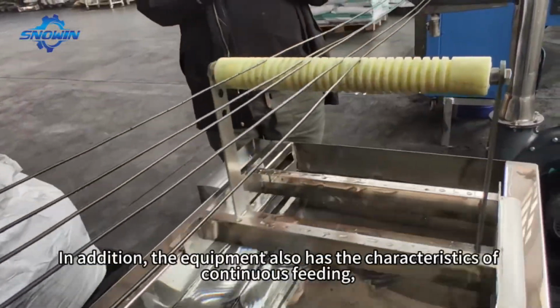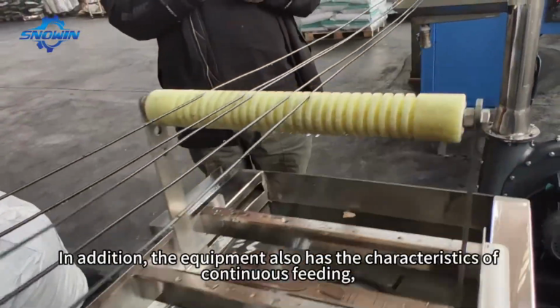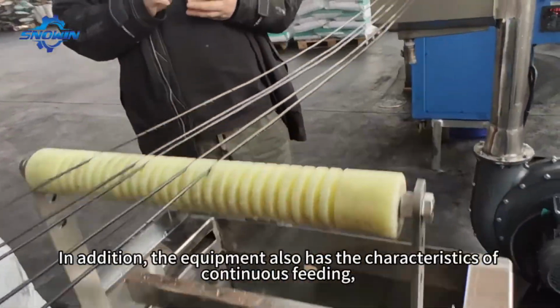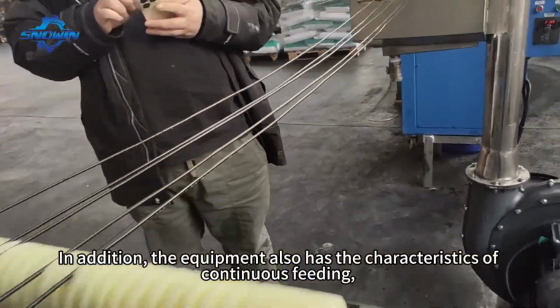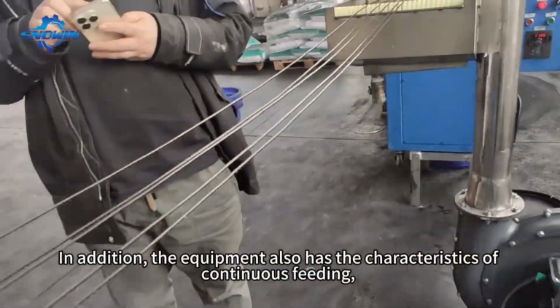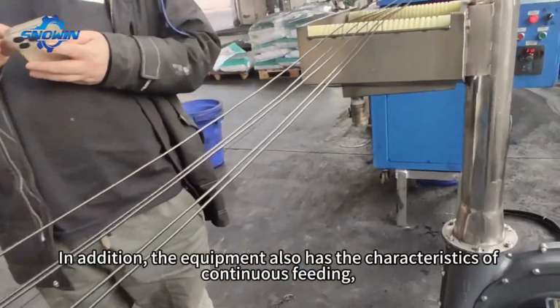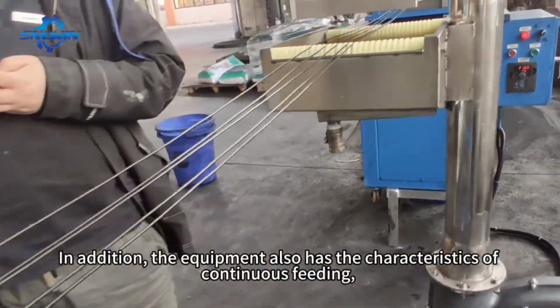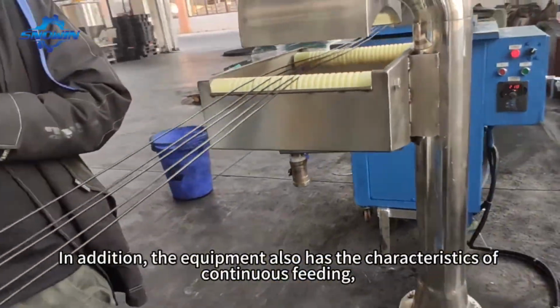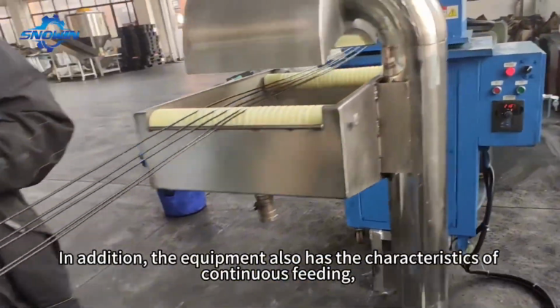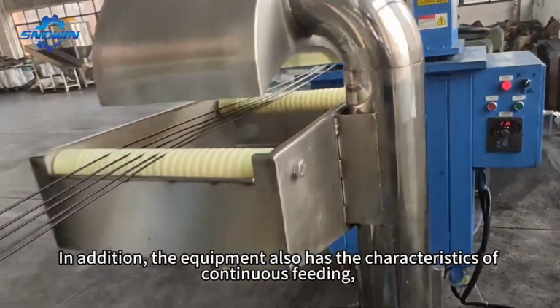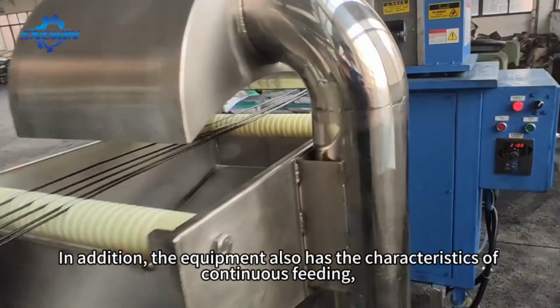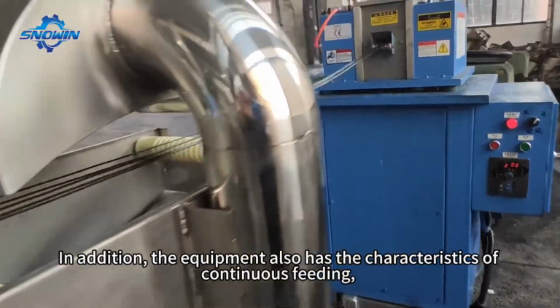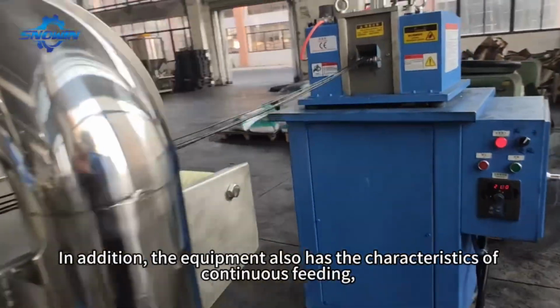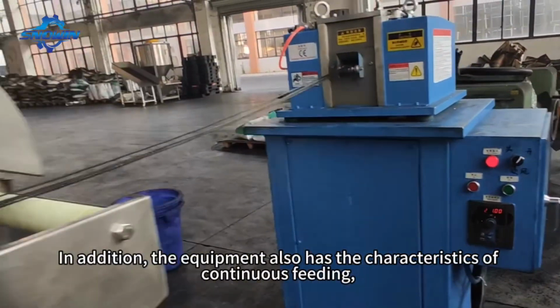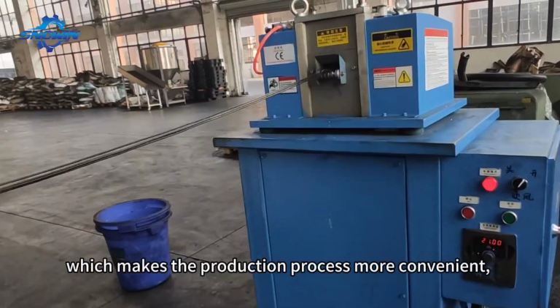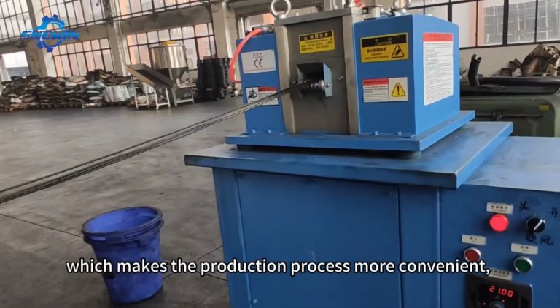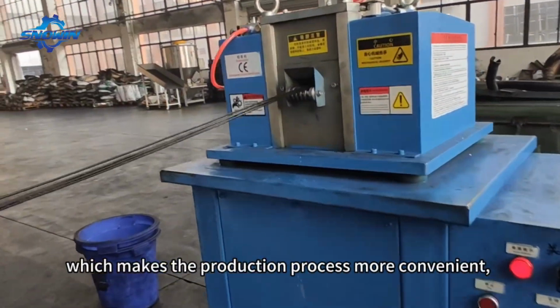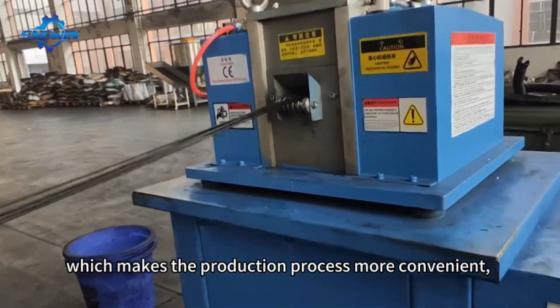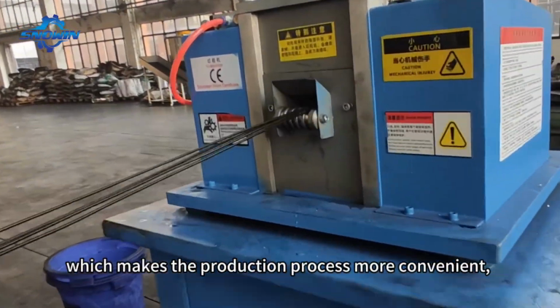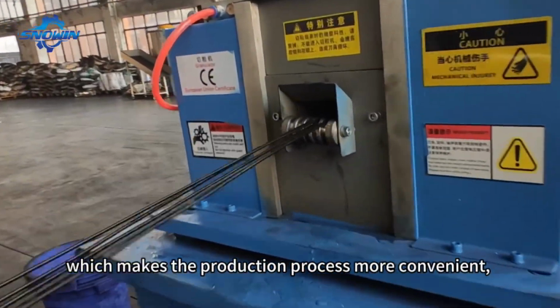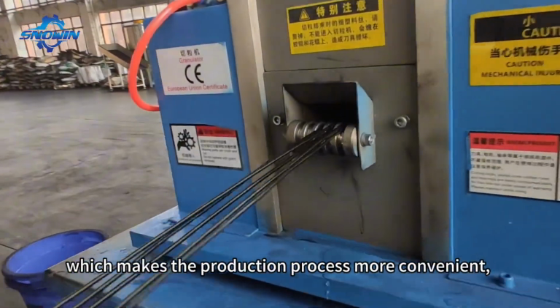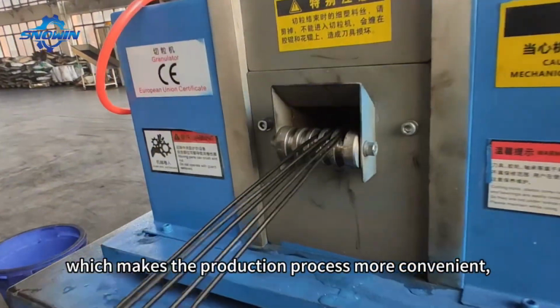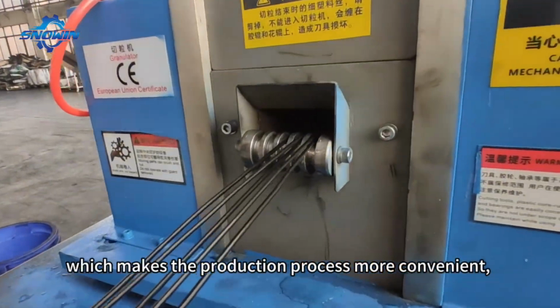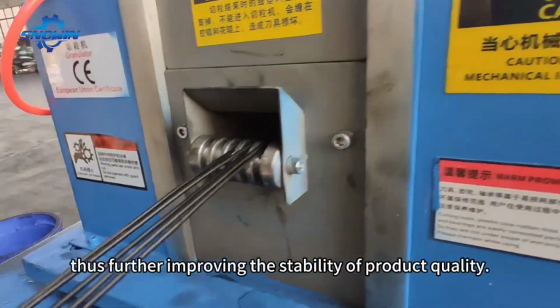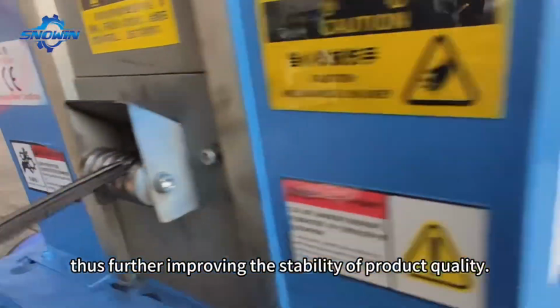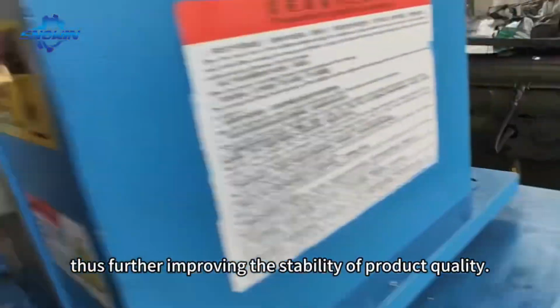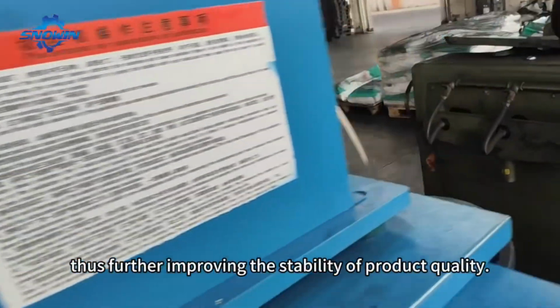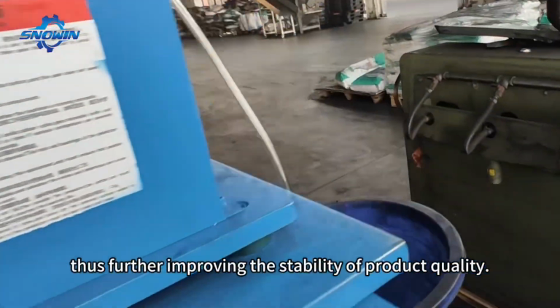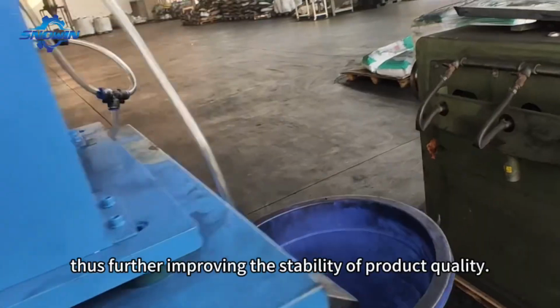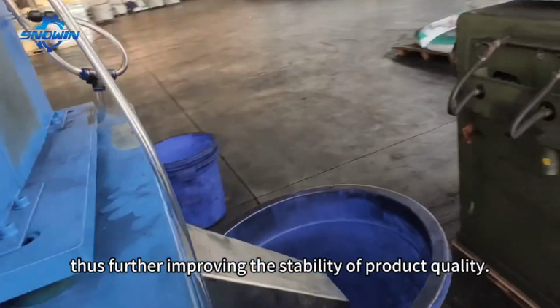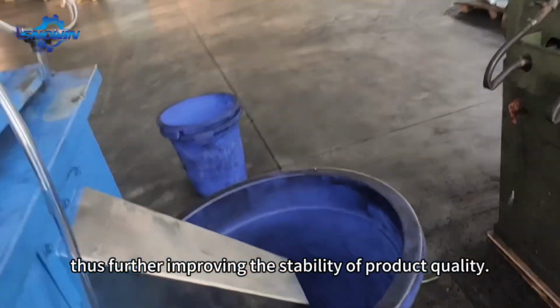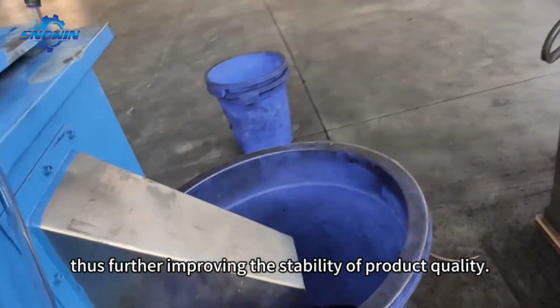In addition, the equipment also has the characteristics of continuous feeding, which makes the production process more convenient, thus further improving the stability of product quality.